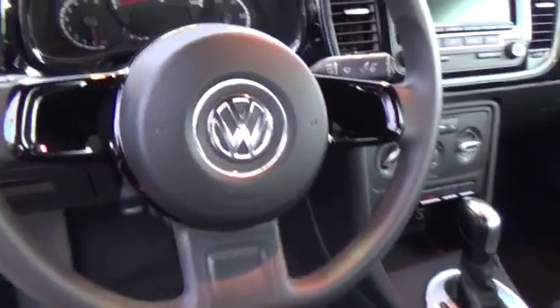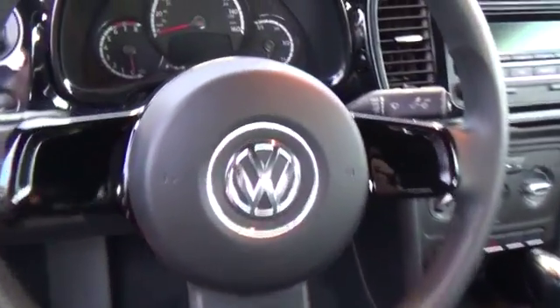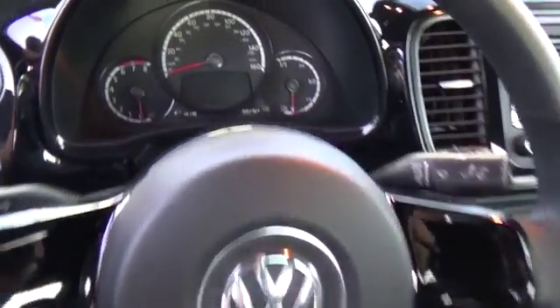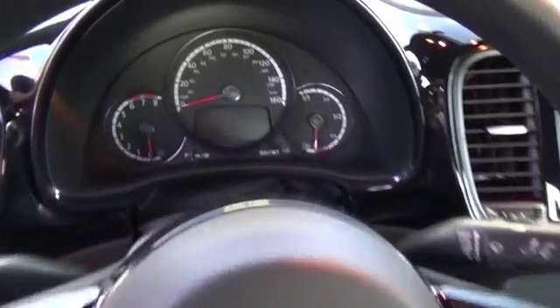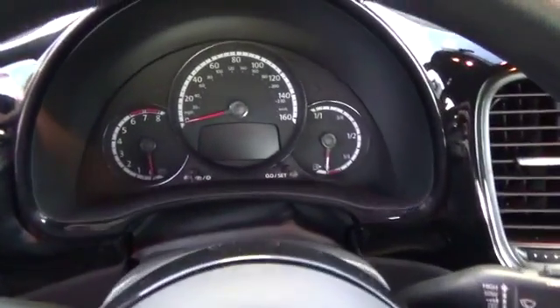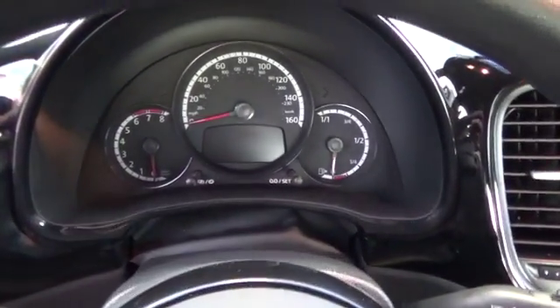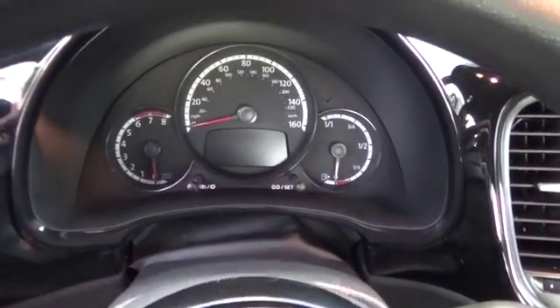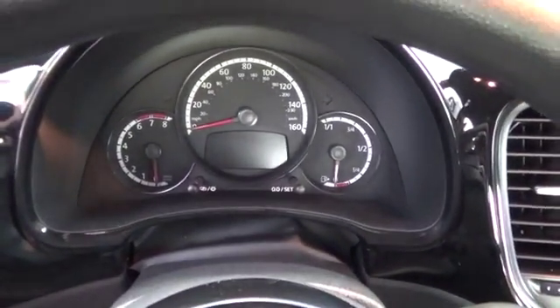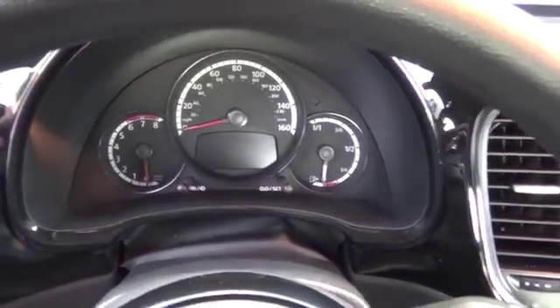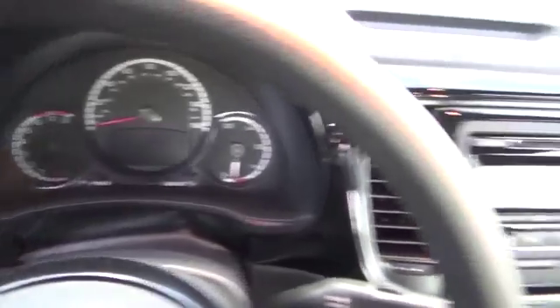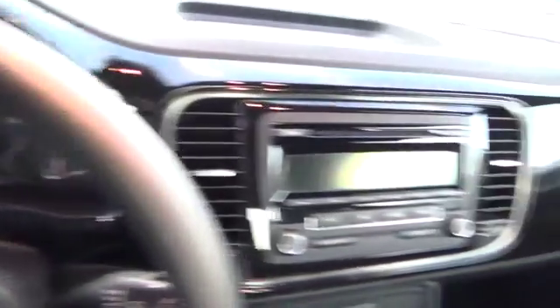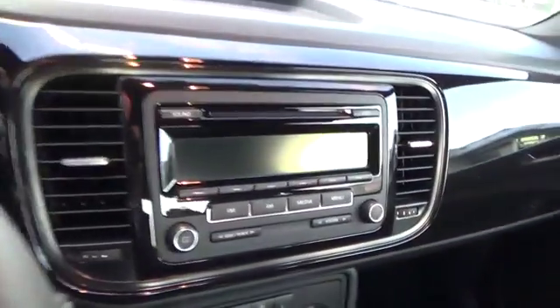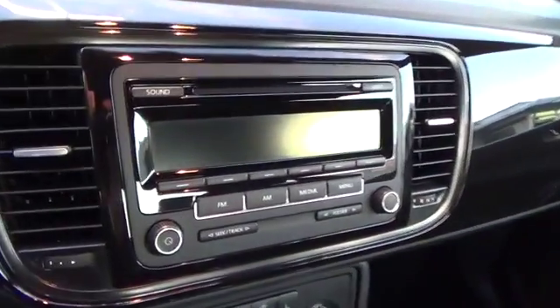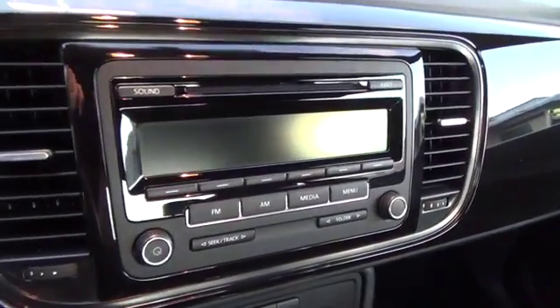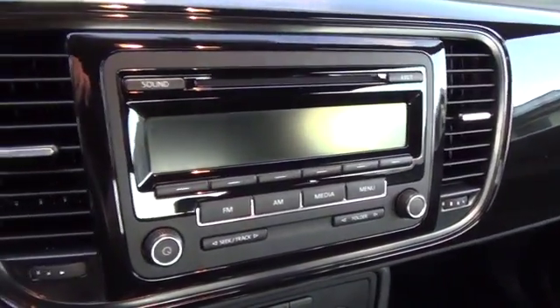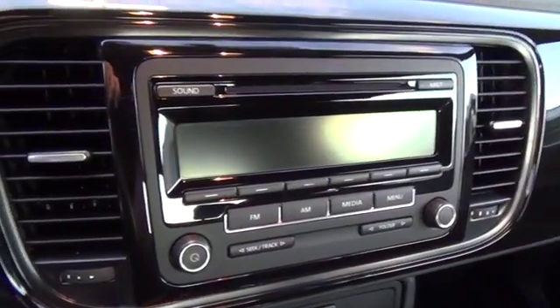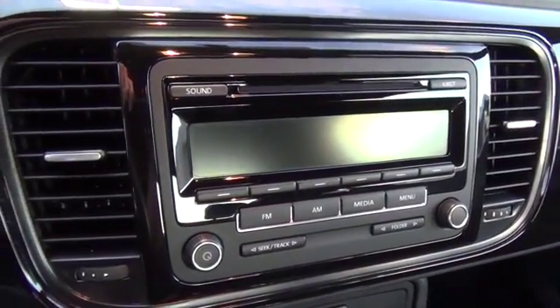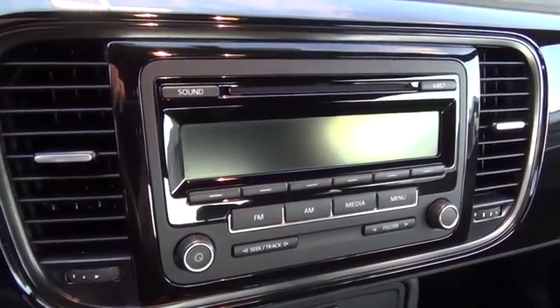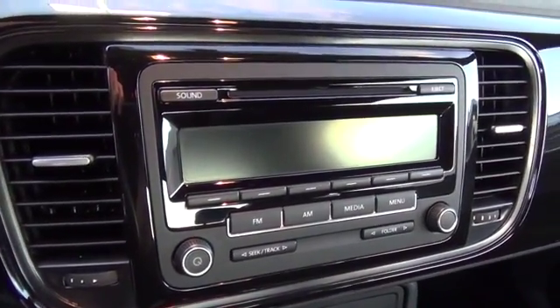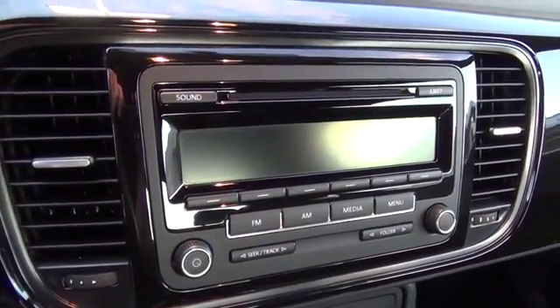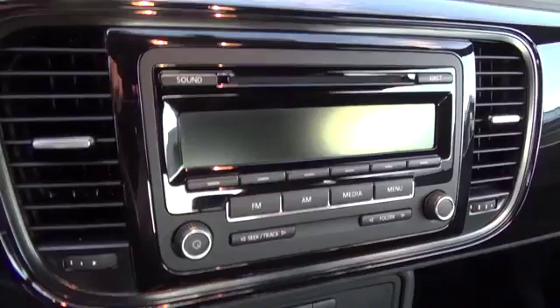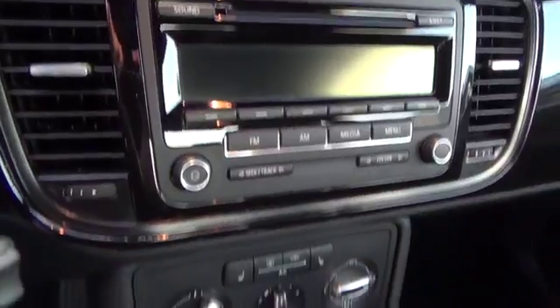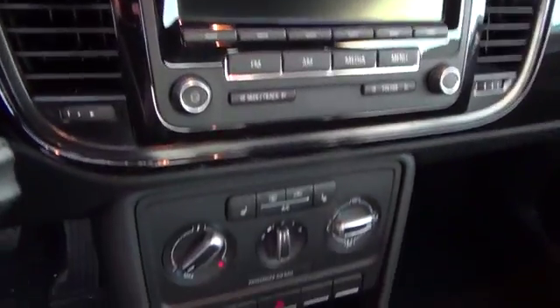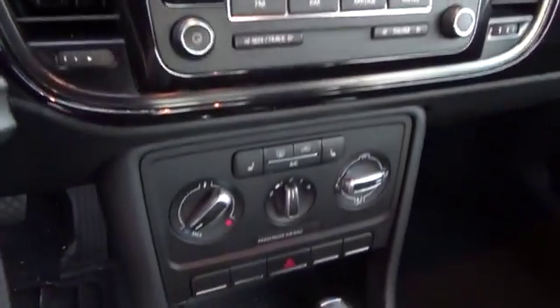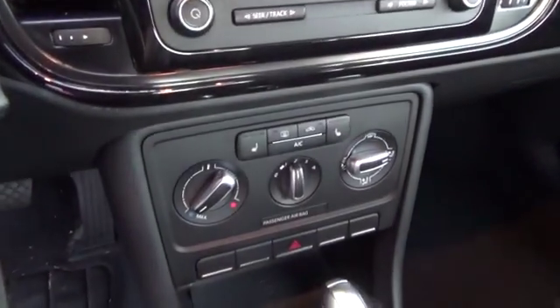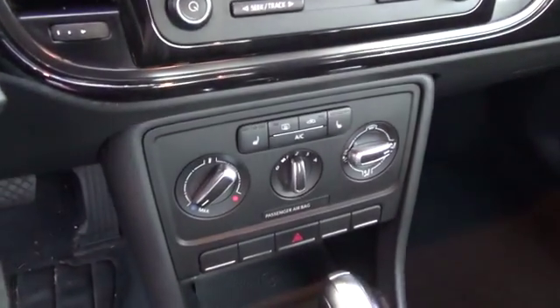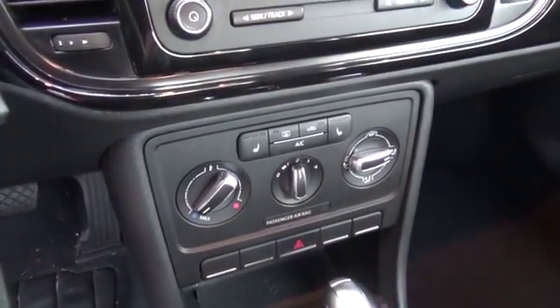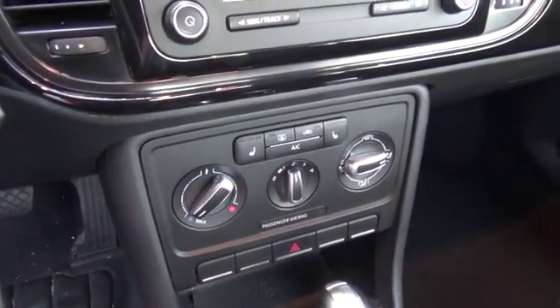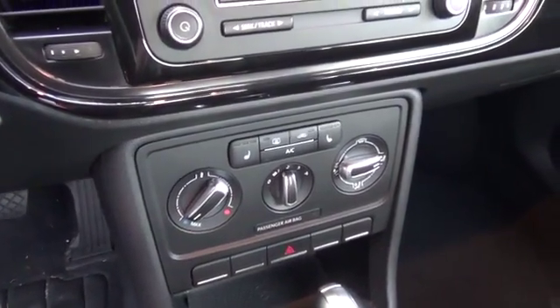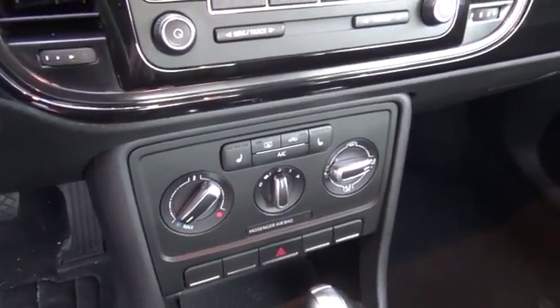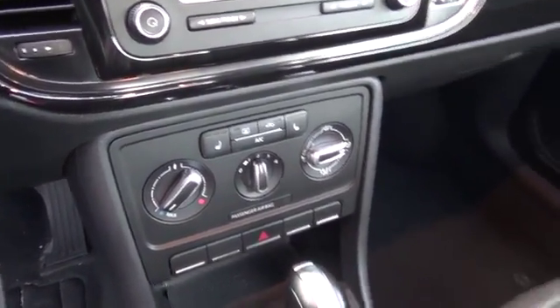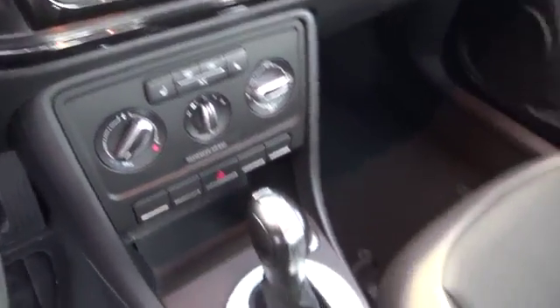Inside the leatherette-trimmed 1.8T, distinctive retro style blends seamlessly with modern innovation. Ultra-cozy heated front seats, Bluetooth, cruise control, a leather-wrapped tilt telescopic steering wheel, and an eight-speaker audio system are just a few of the modern amenities.